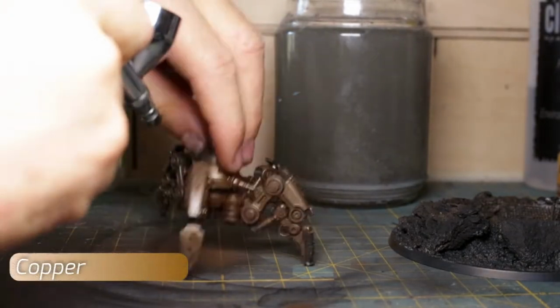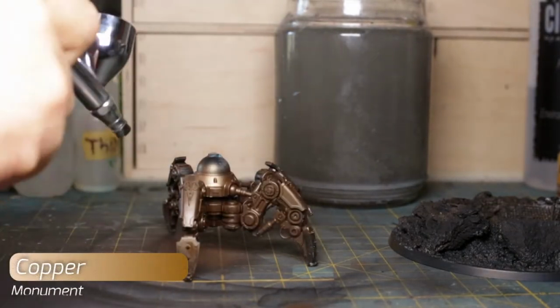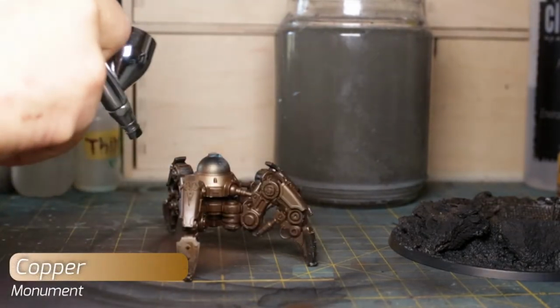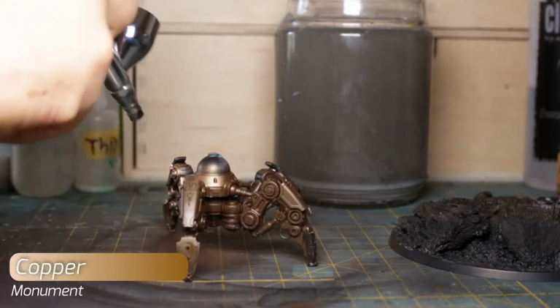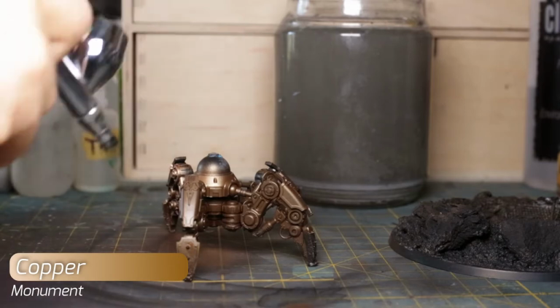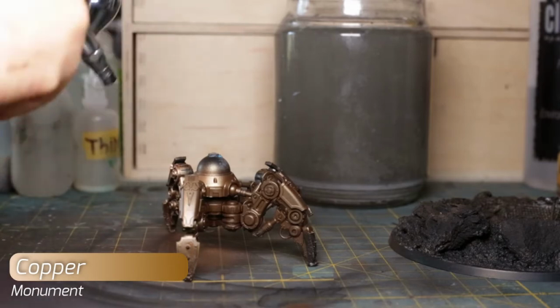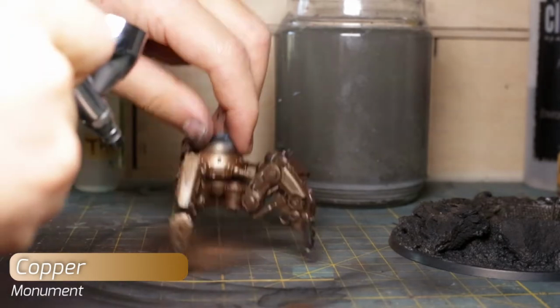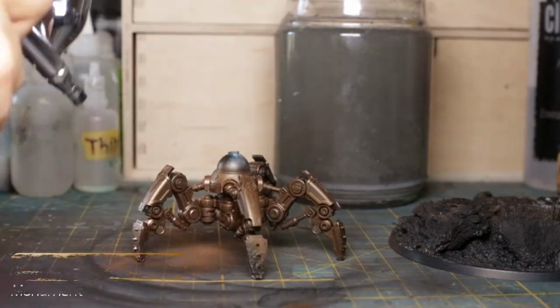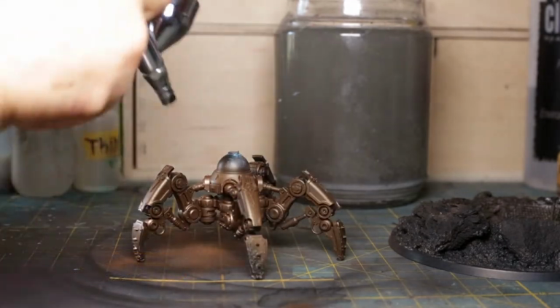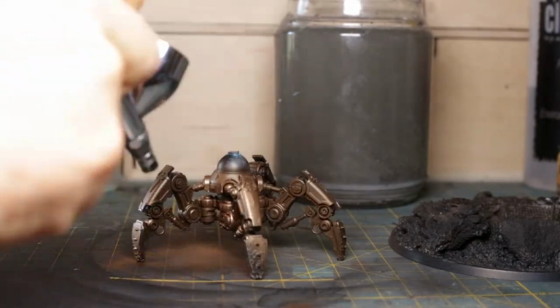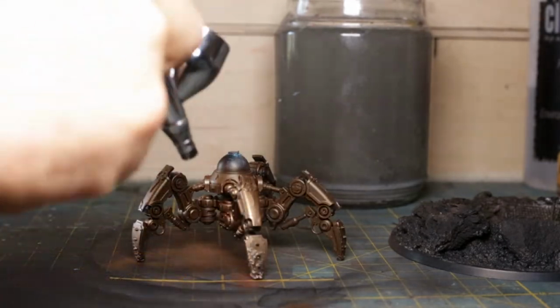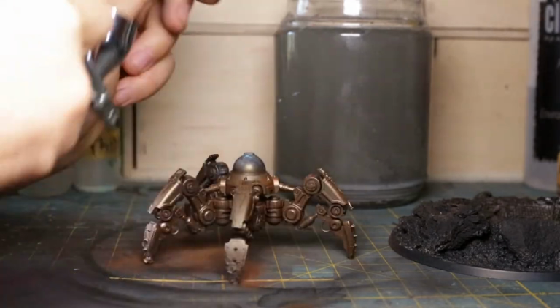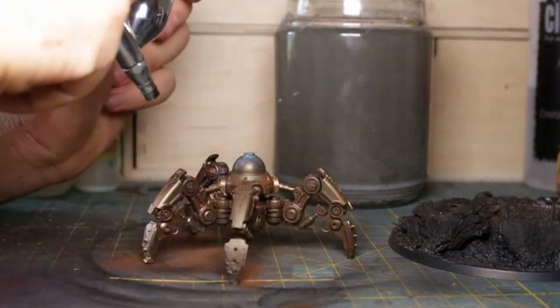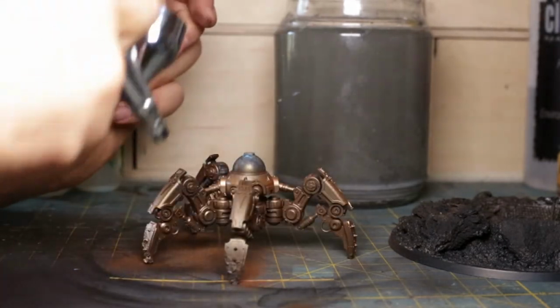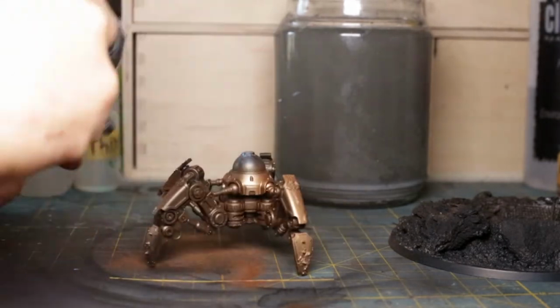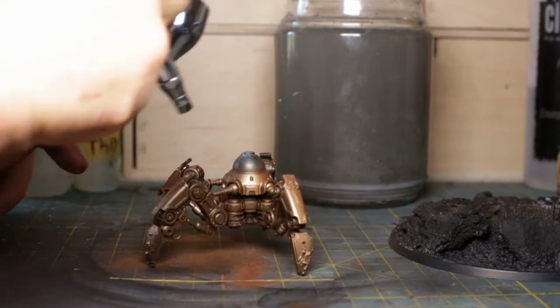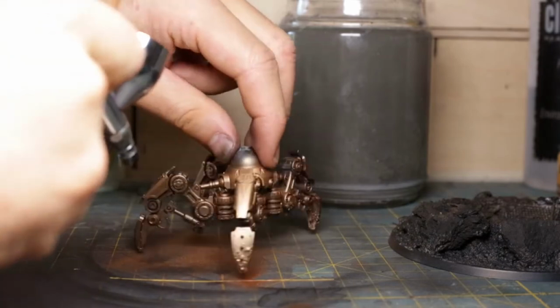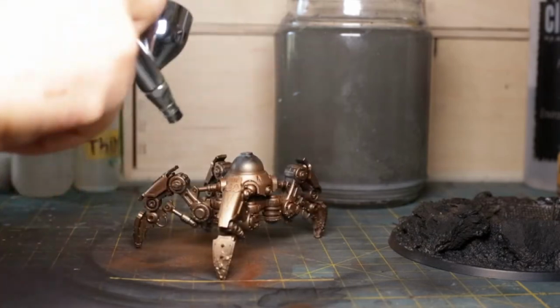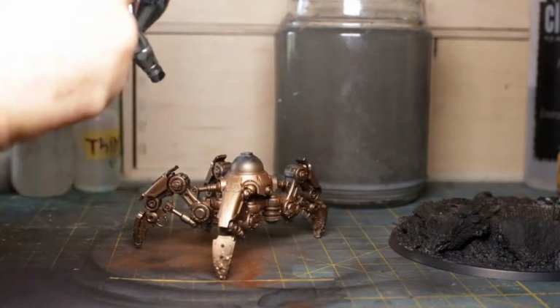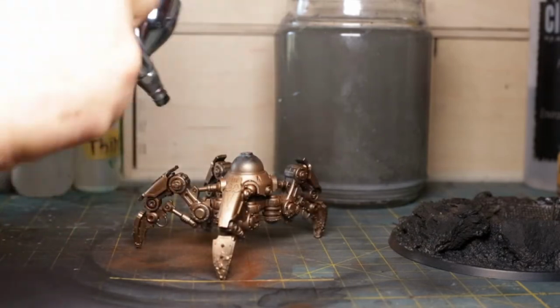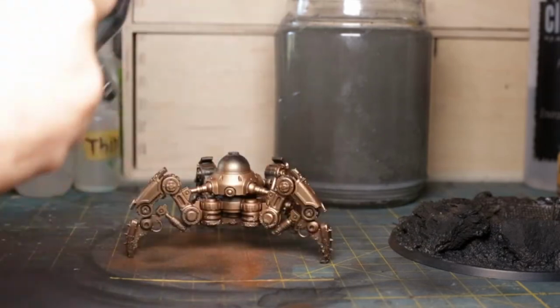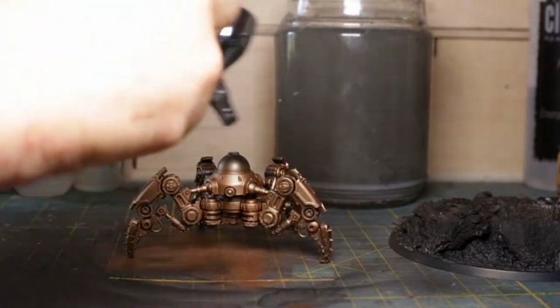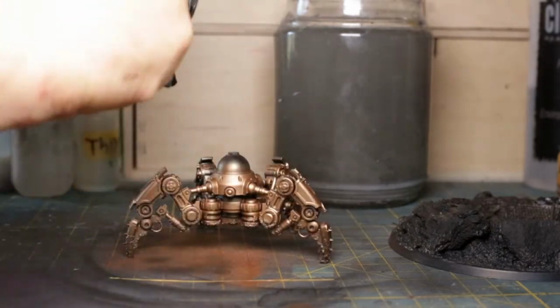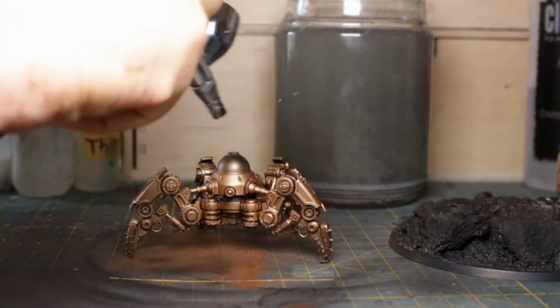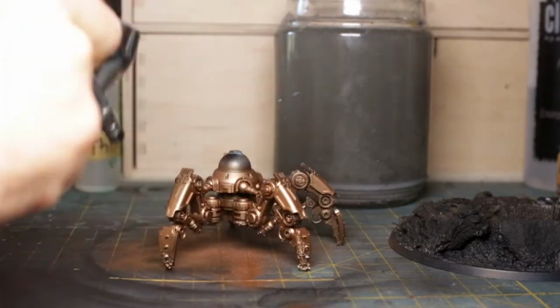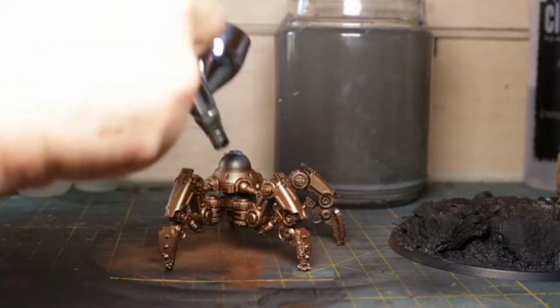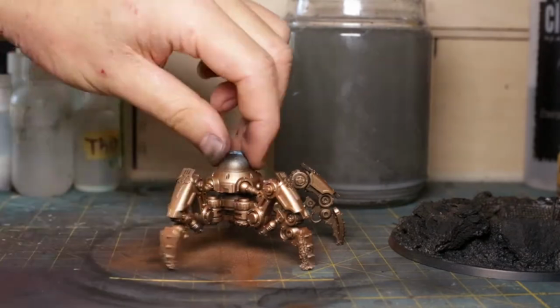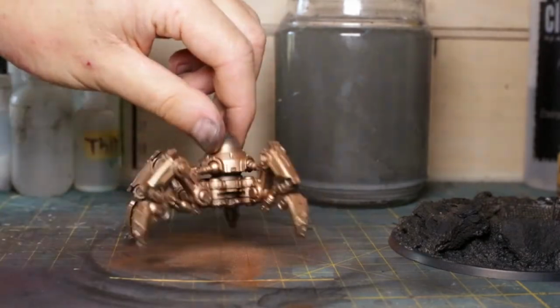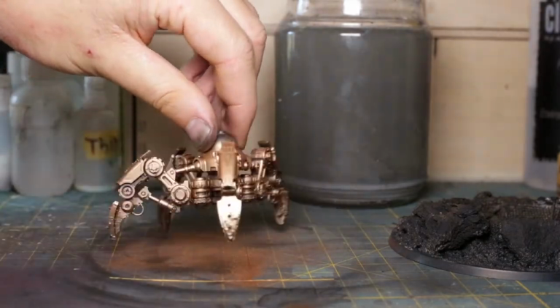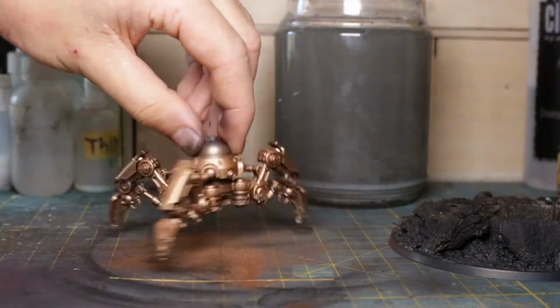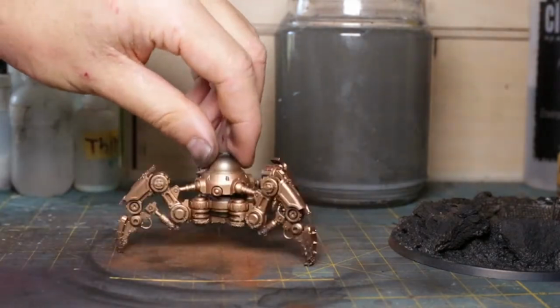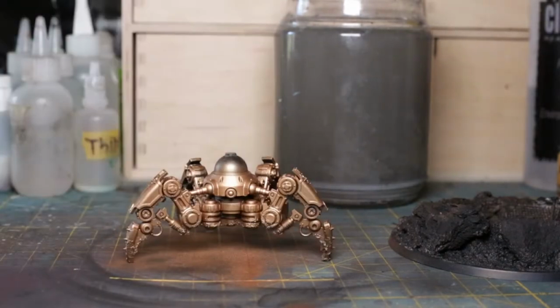Monument Copper forms the lights. This tone is crazy shiny, akin to polished copper cookware. Since weathering is such a large component of my scheme later, it helps if the surface is high in value so it can shine through the grime.